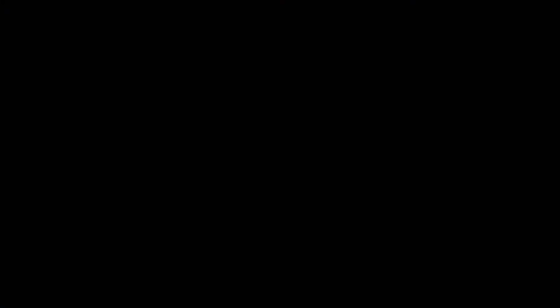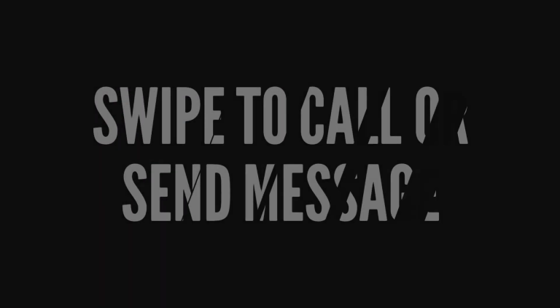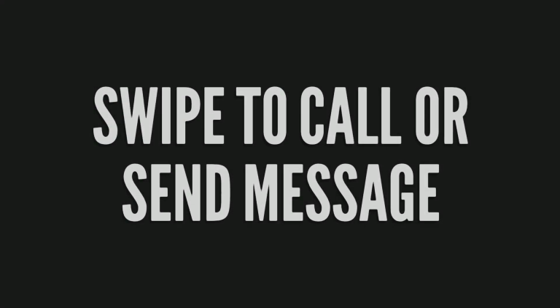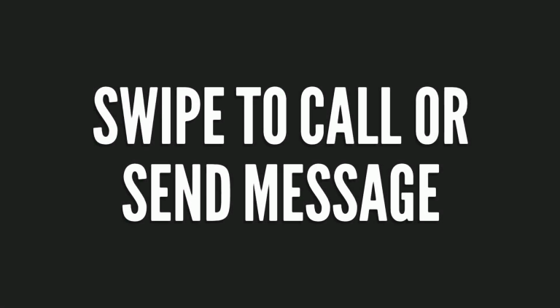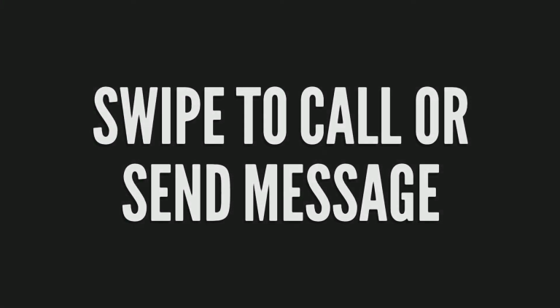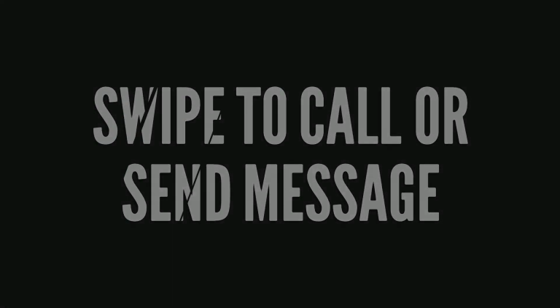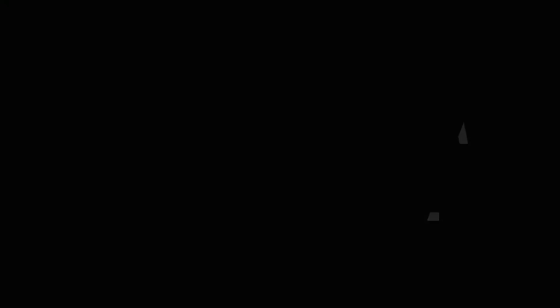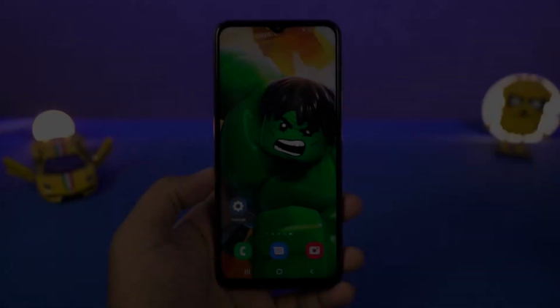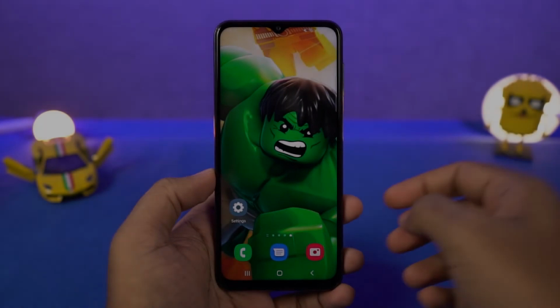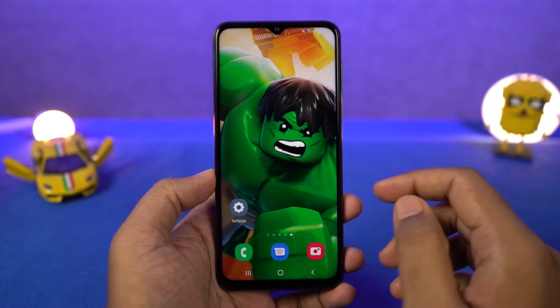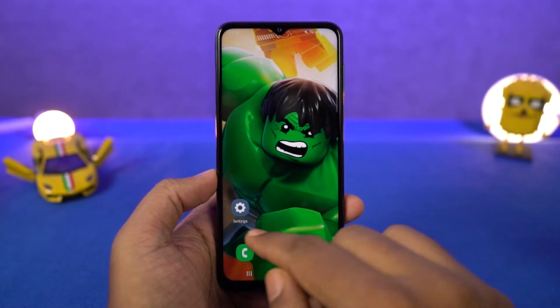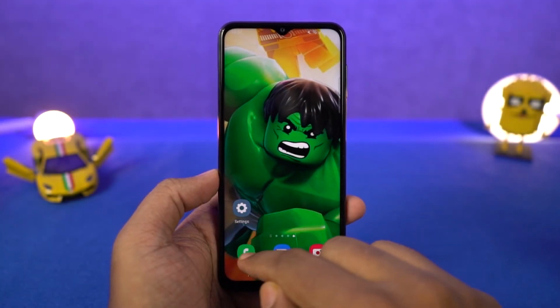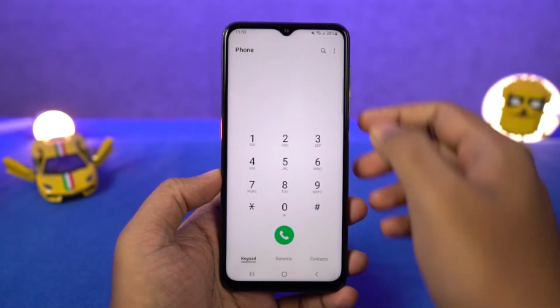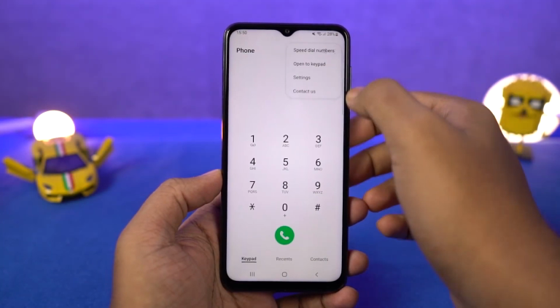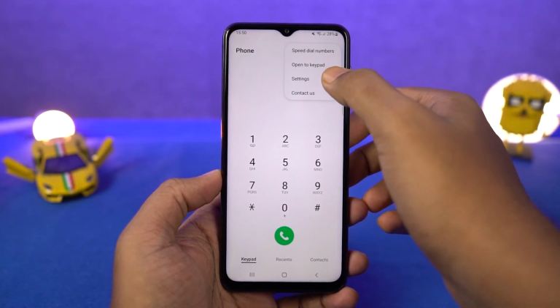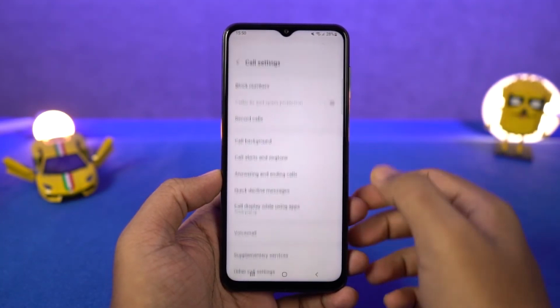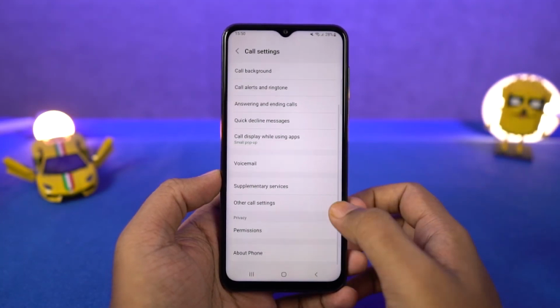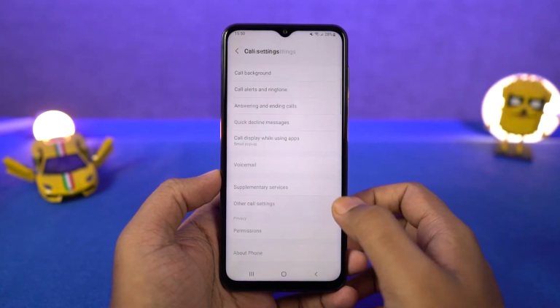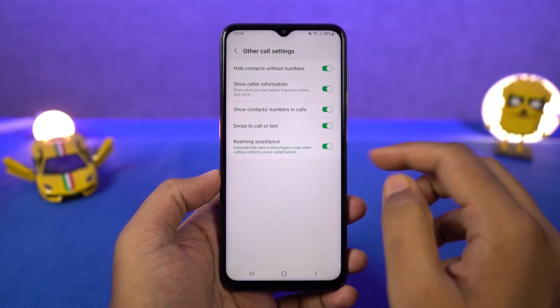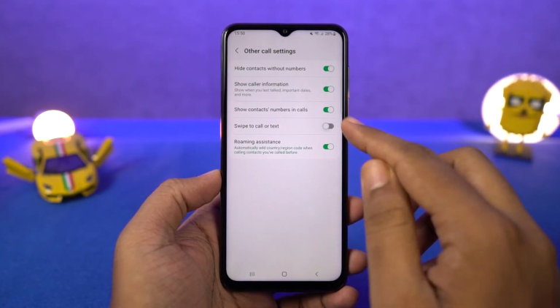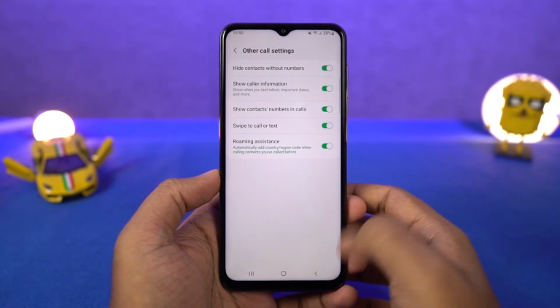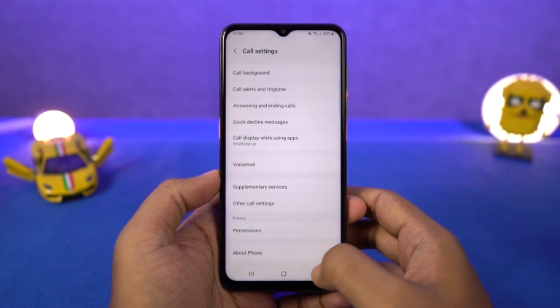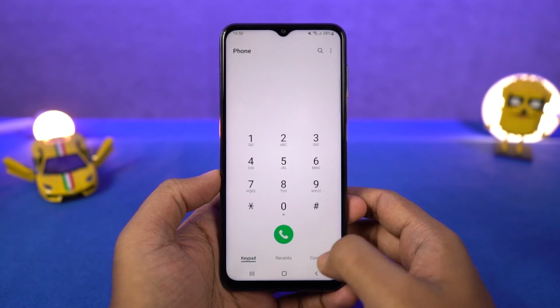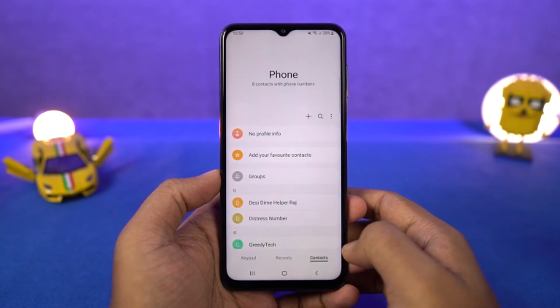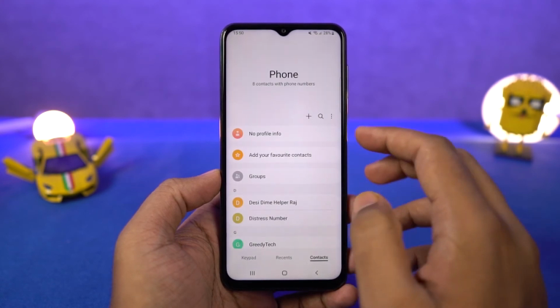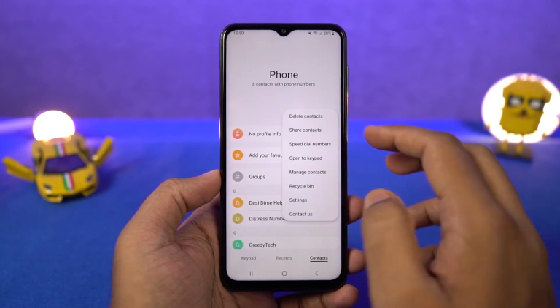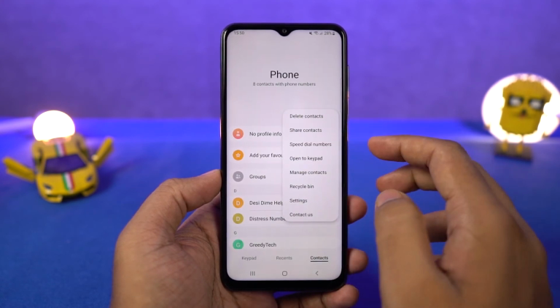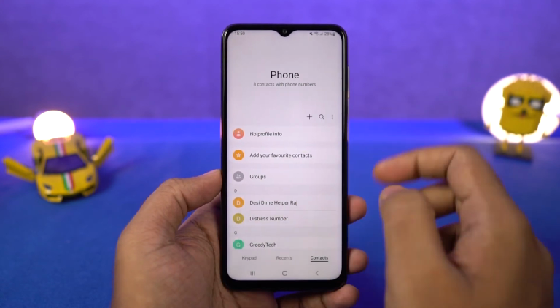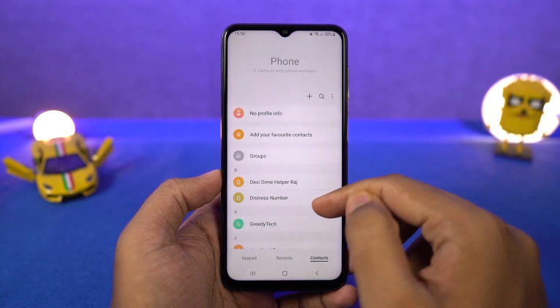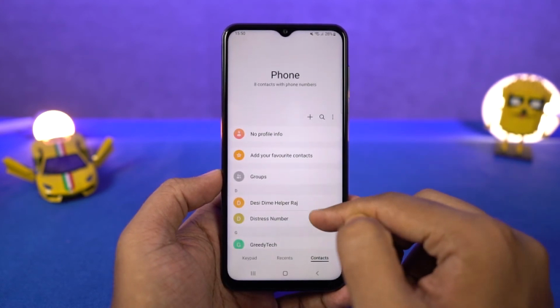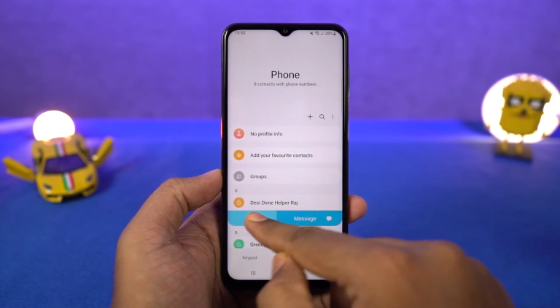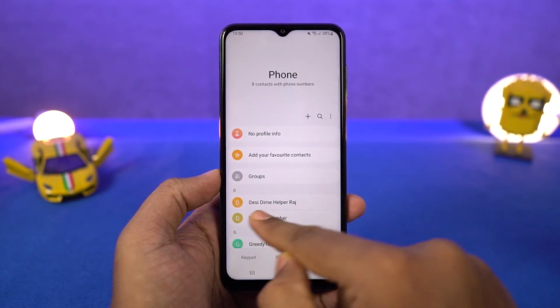Next we have swipe to call or send message. Once you enable this, in your phone dialer or contacts you can swipe right on a contact to call them, or swipe left on a contact to message them. This is a quick and easy way to take those actions.